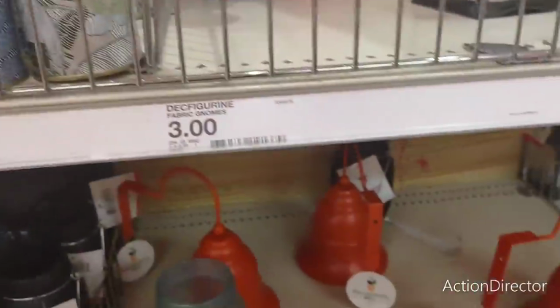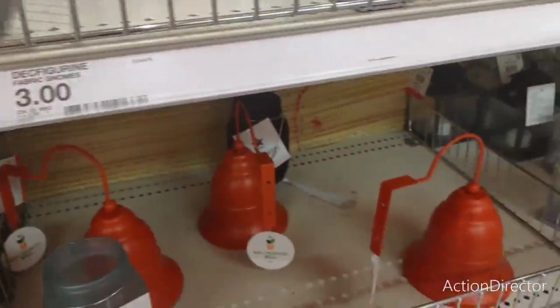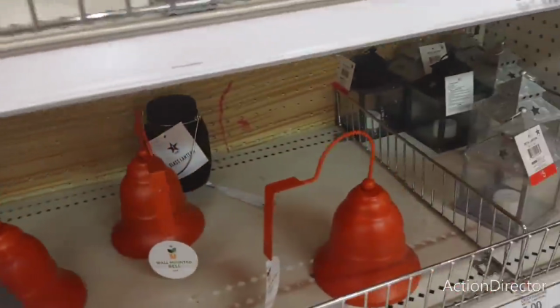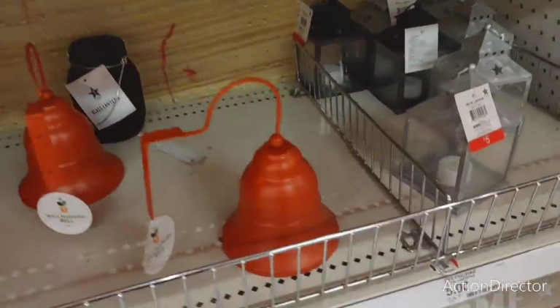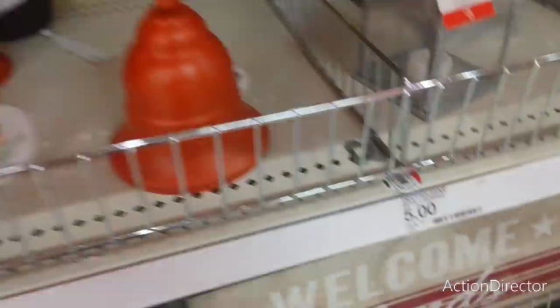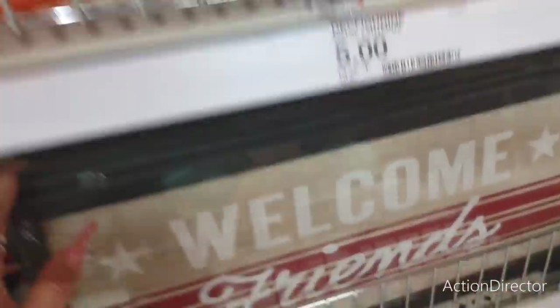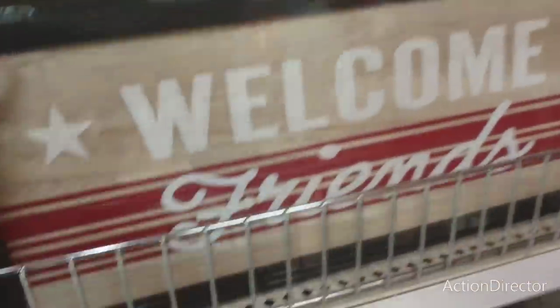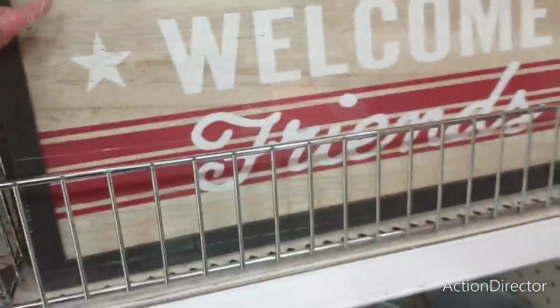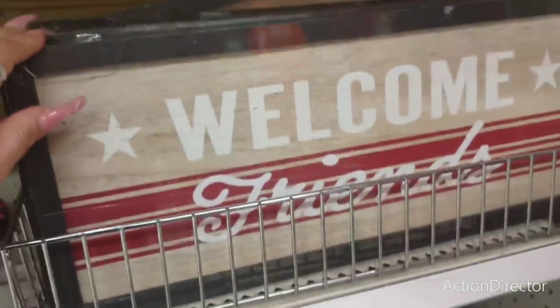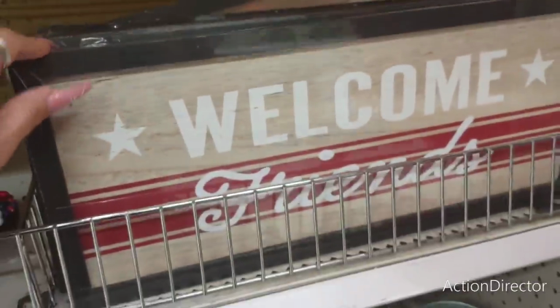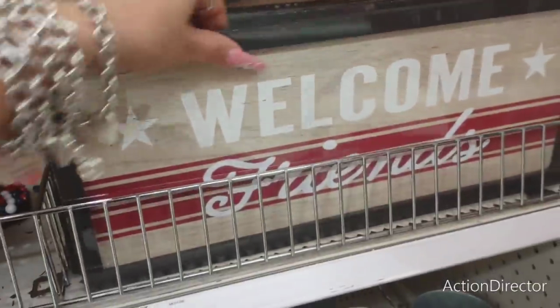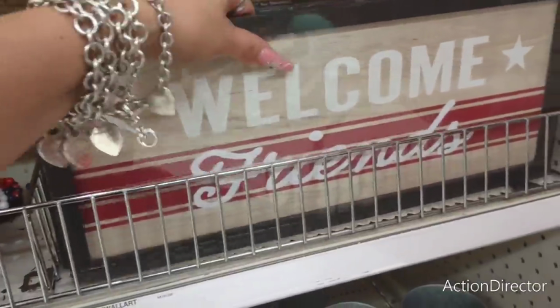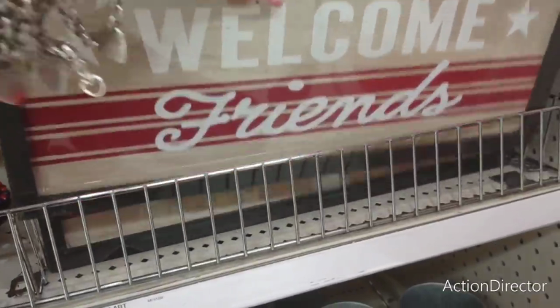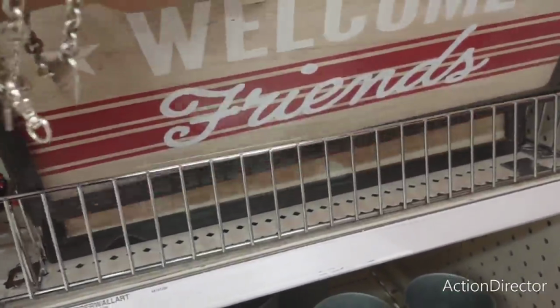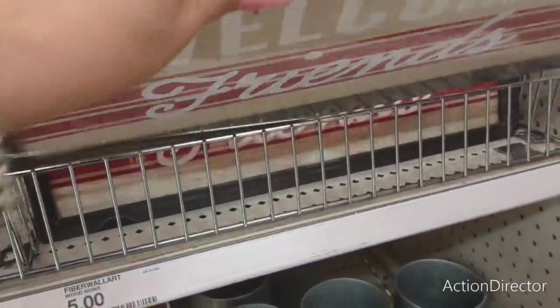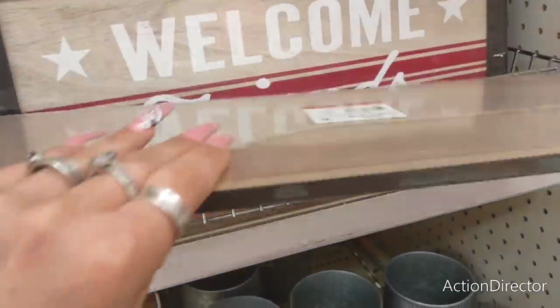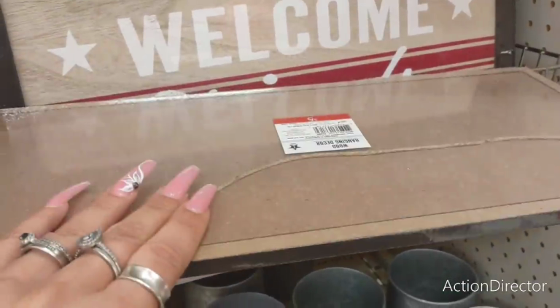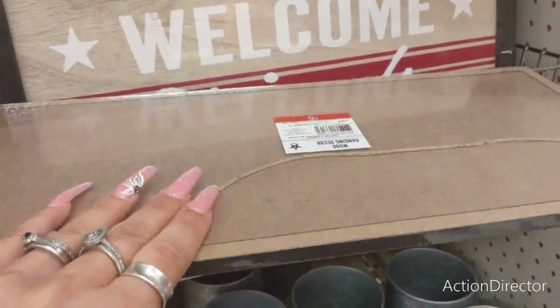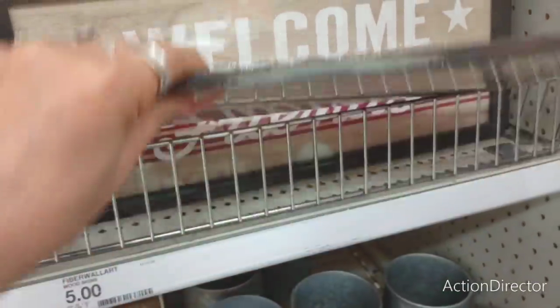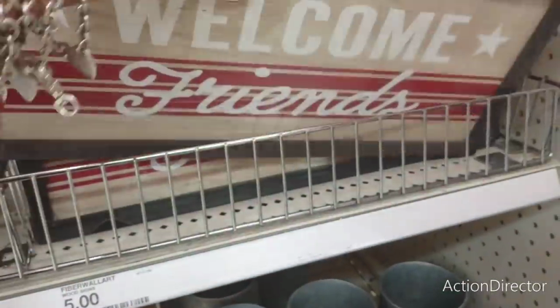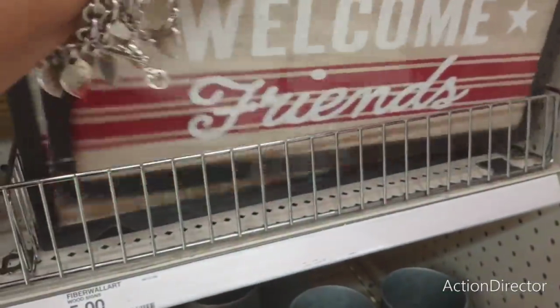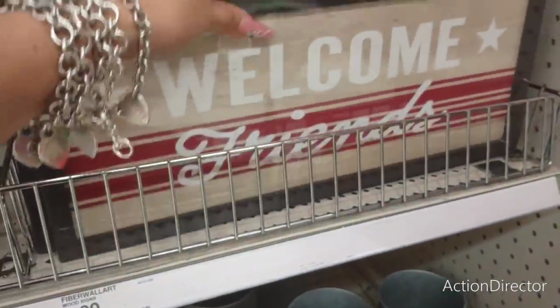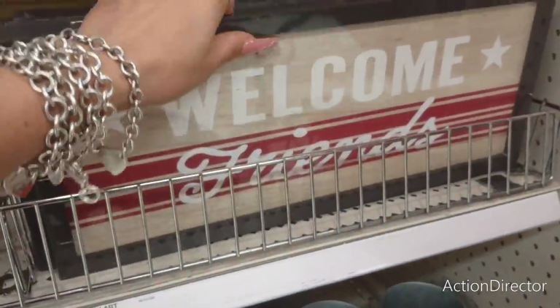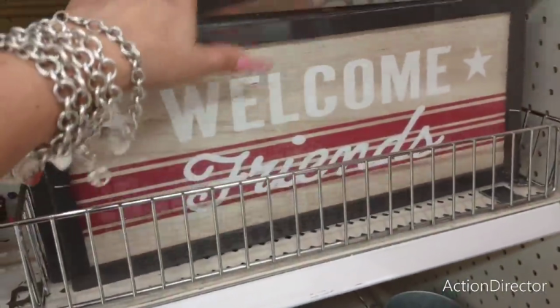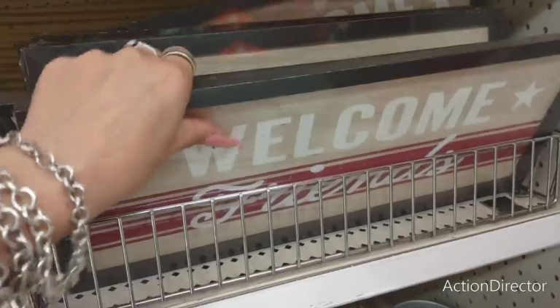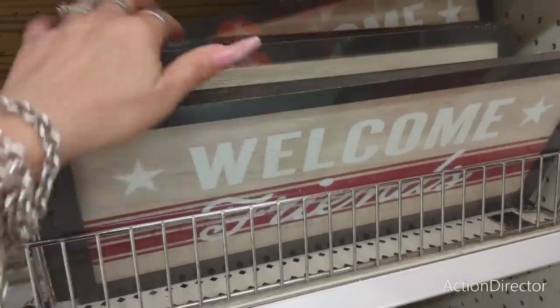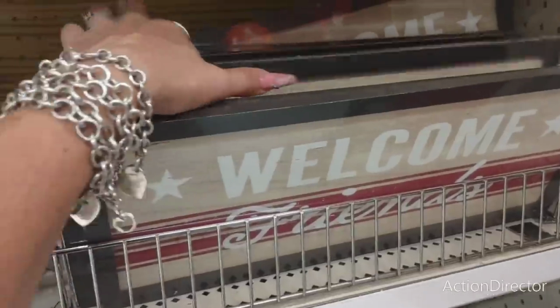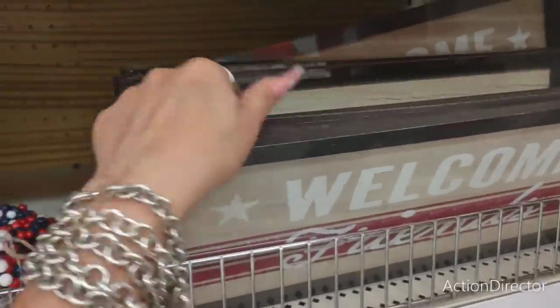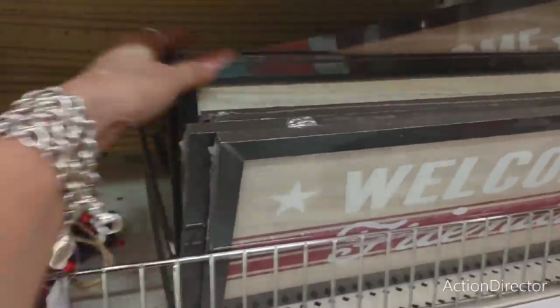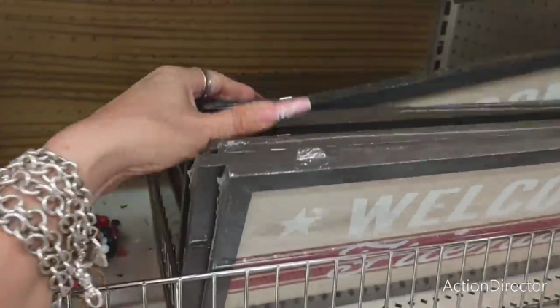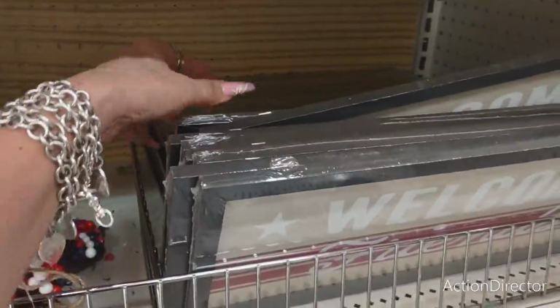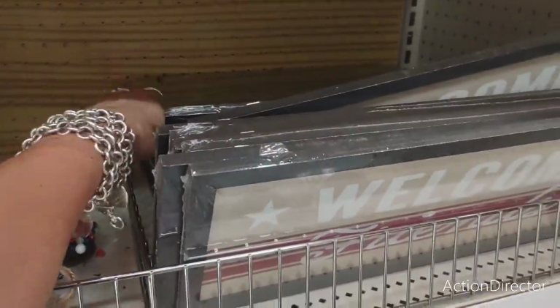They also have a Welcome Friends sign — pretty much the red, white, and blue look — and that's going to be $5. That's a cute little sign for $5. Not having any issues with it at all.